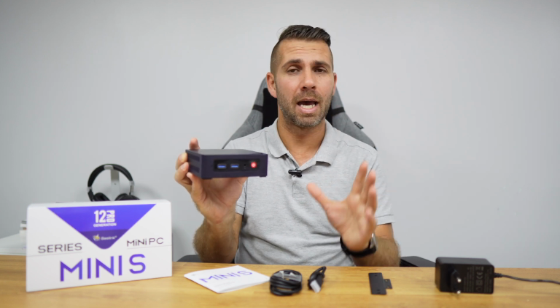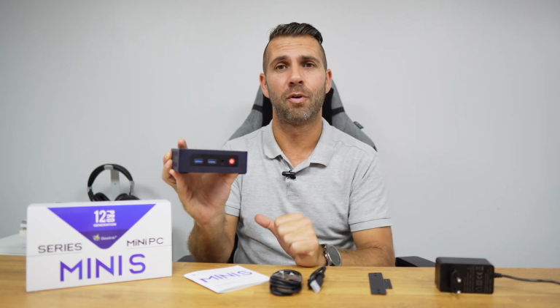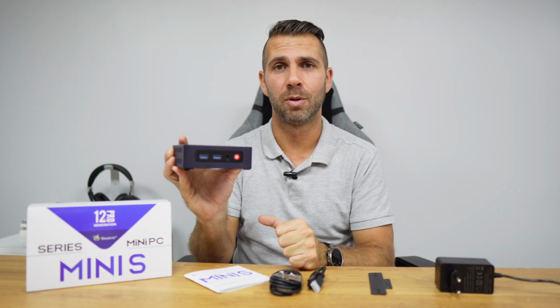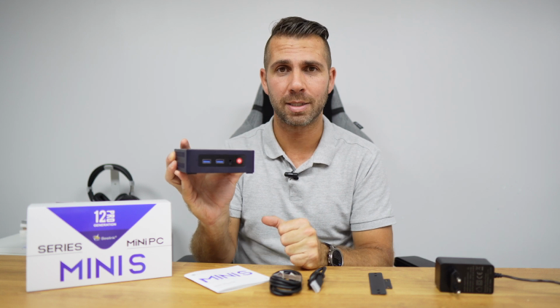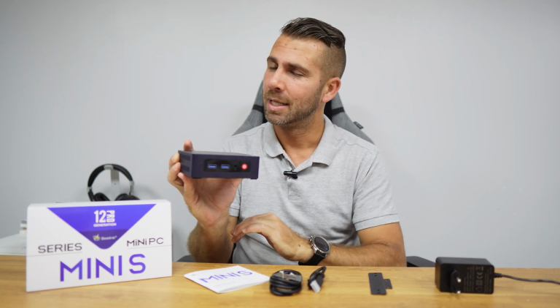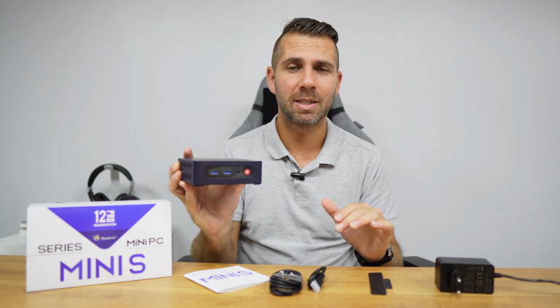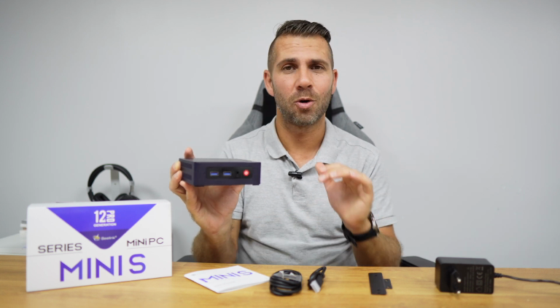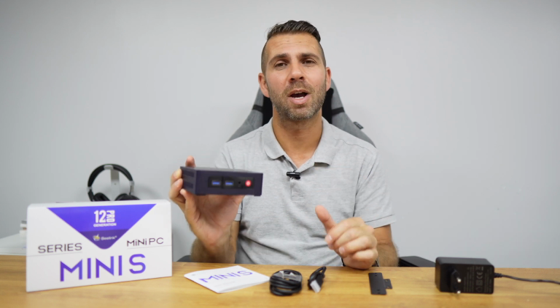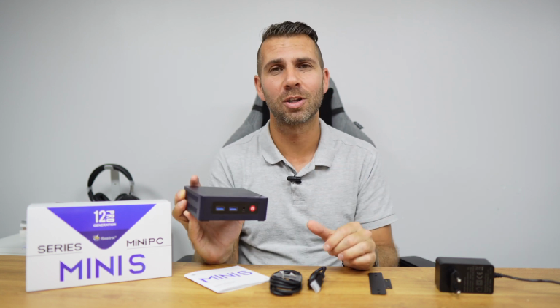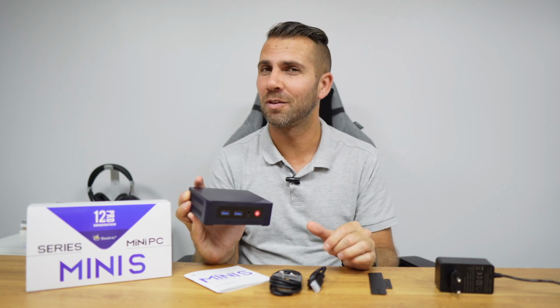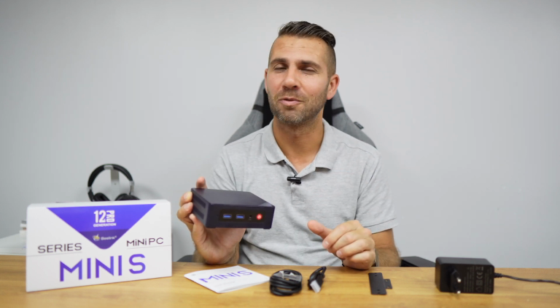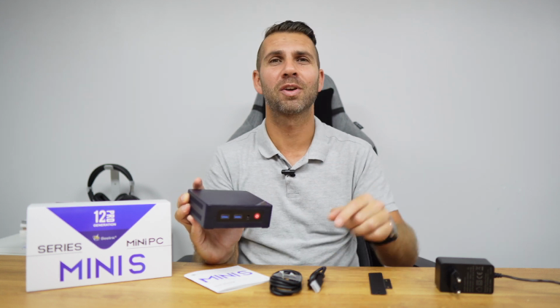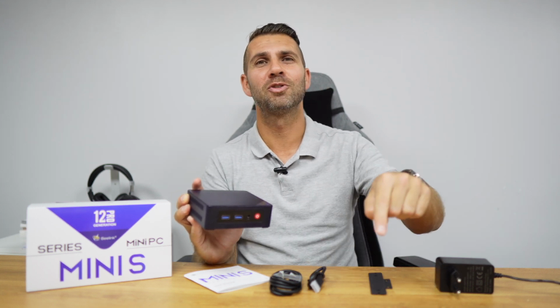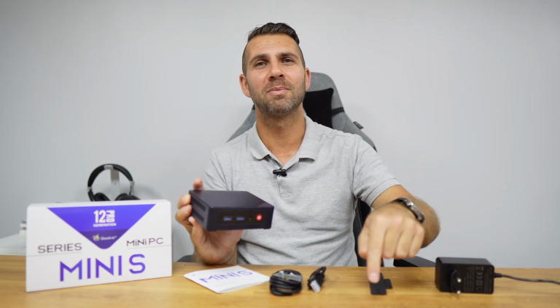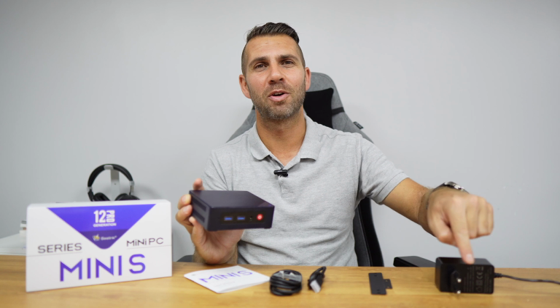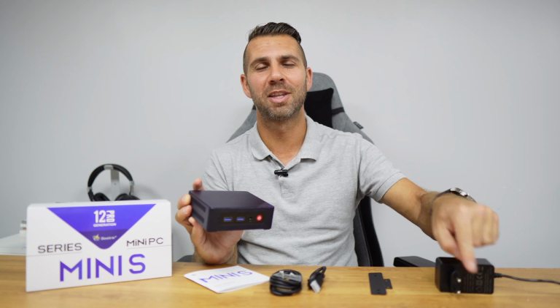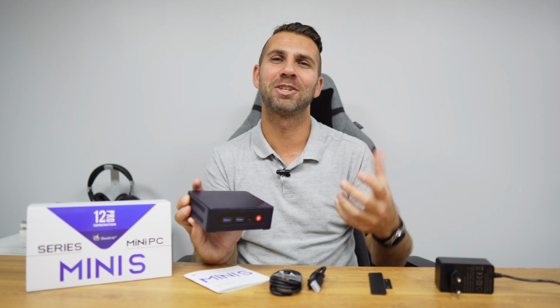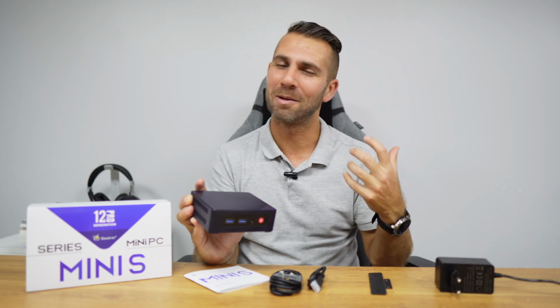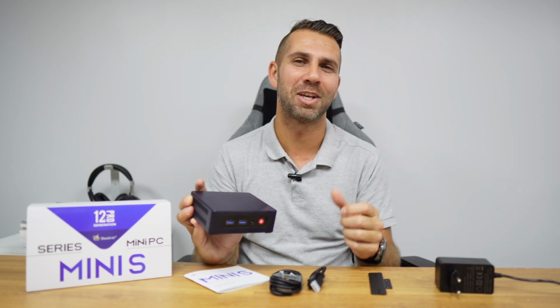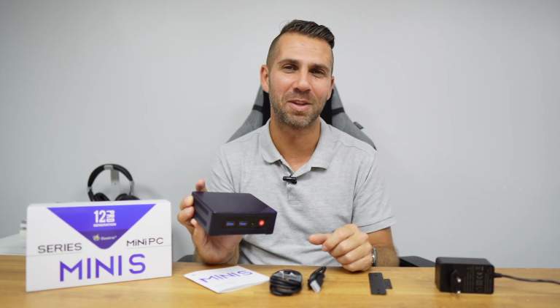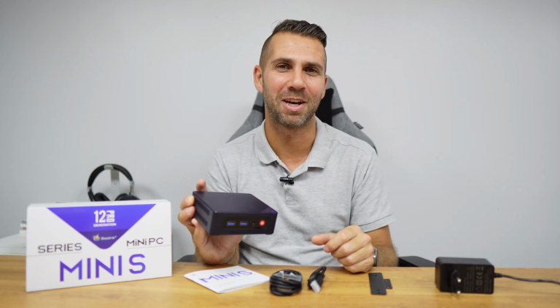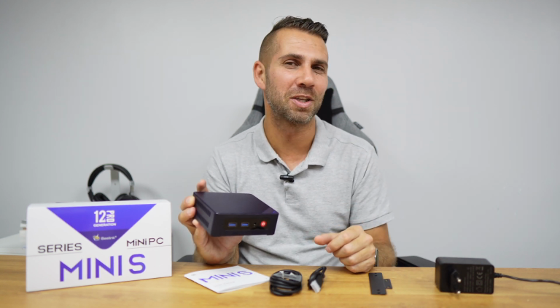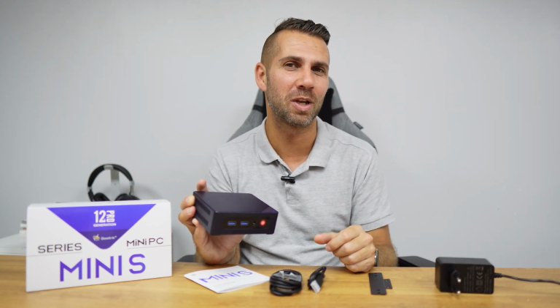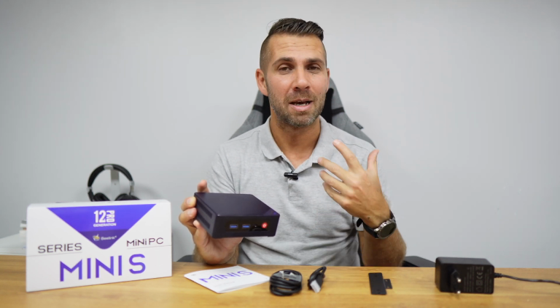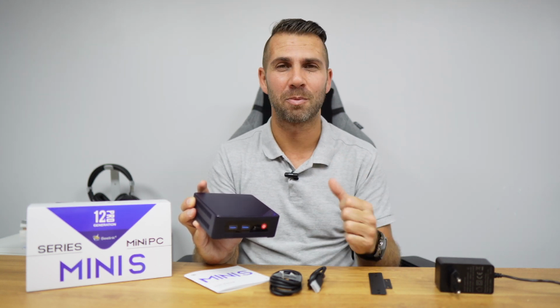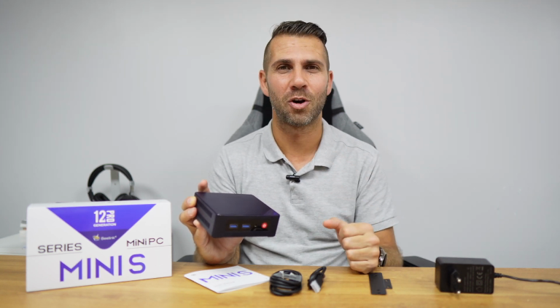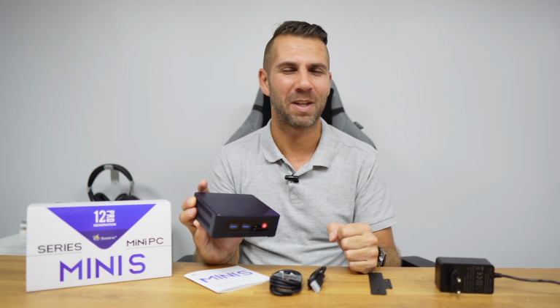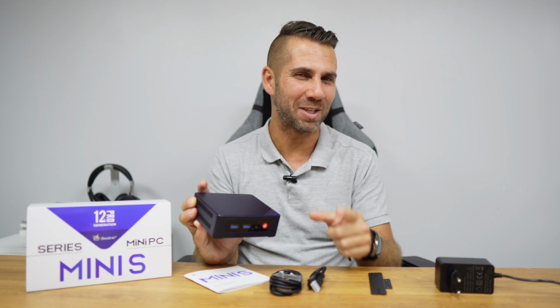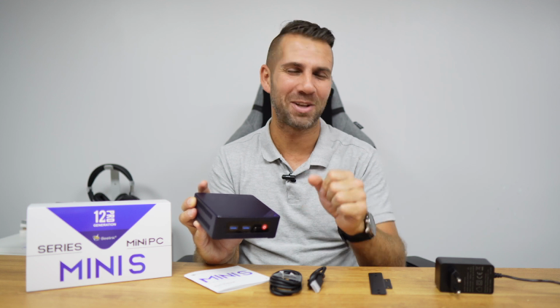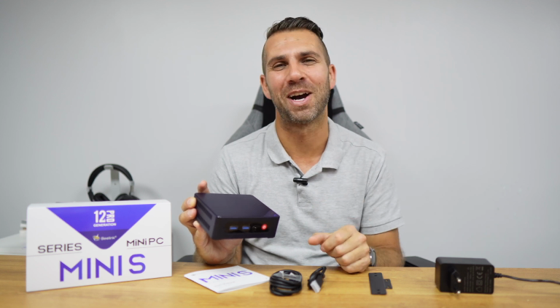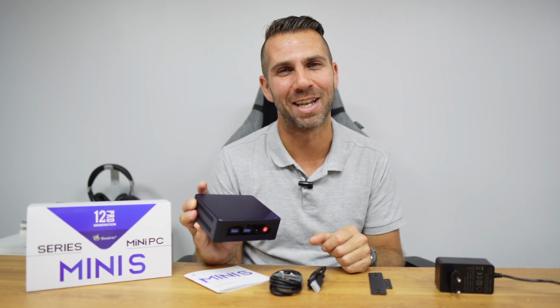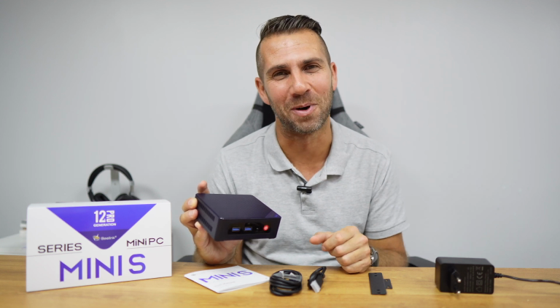Hope you enjoyed the video. Don't forget the usual thumbs up, which is really appreciated. My name is Roberto Jorge, and as always, I'll see you guys on the next one.